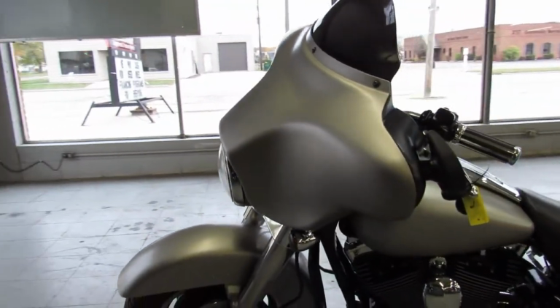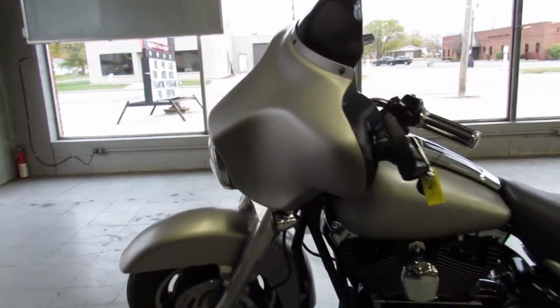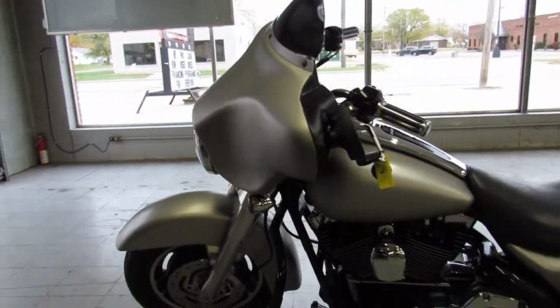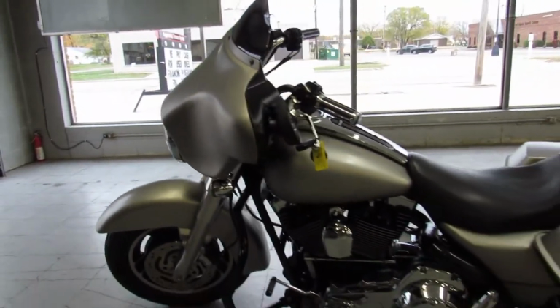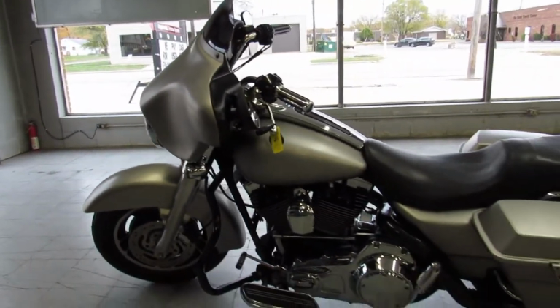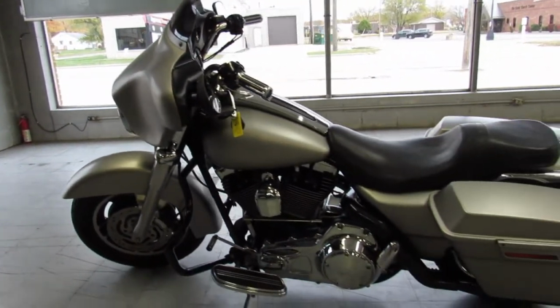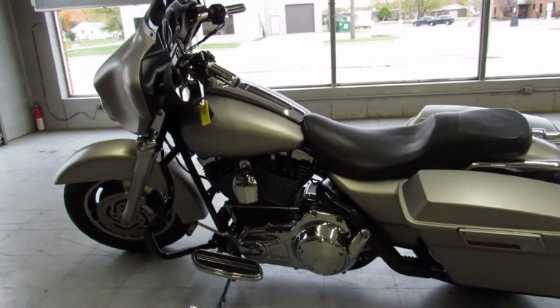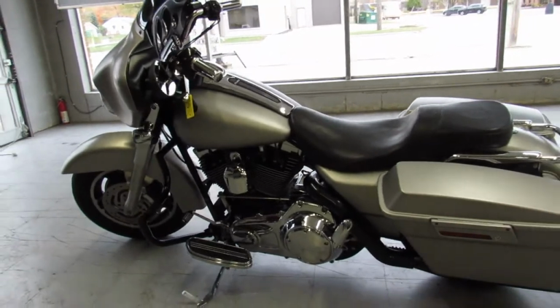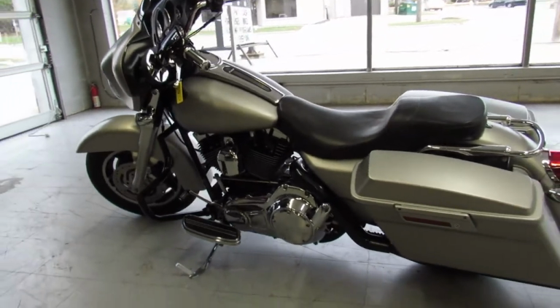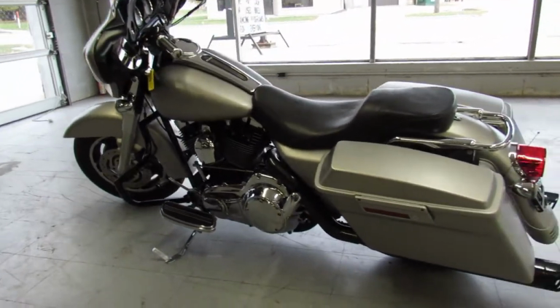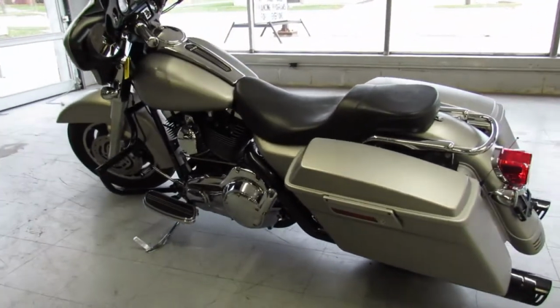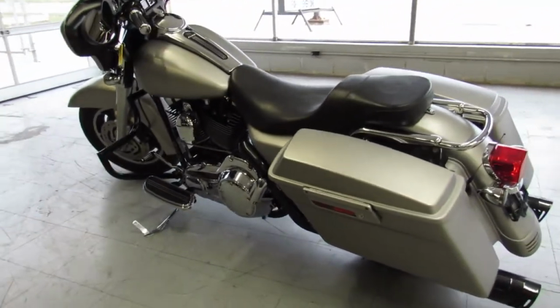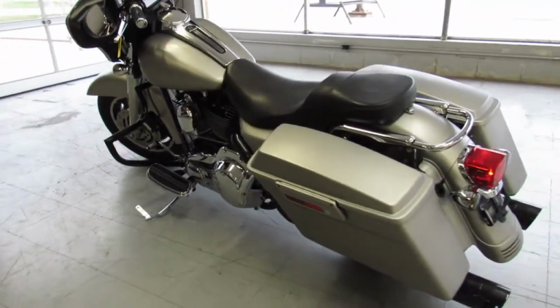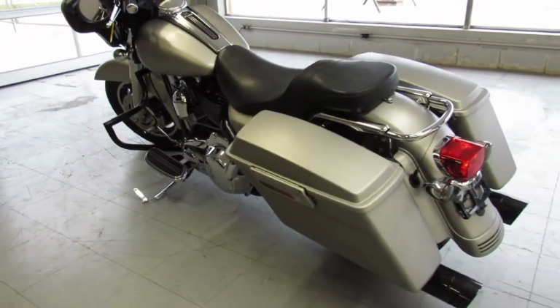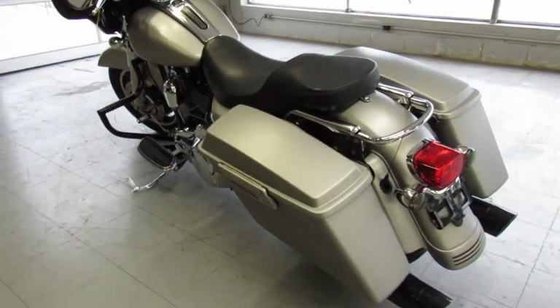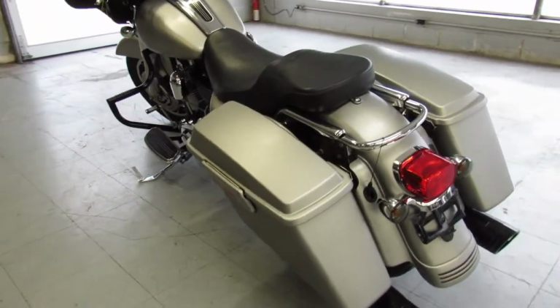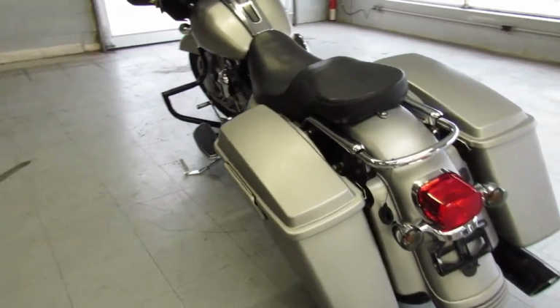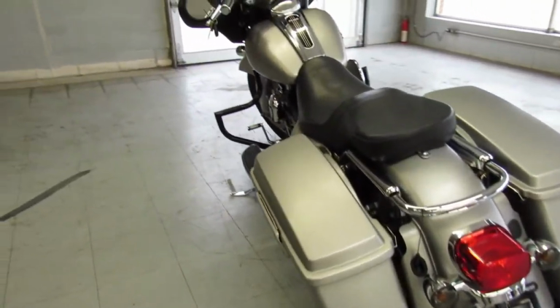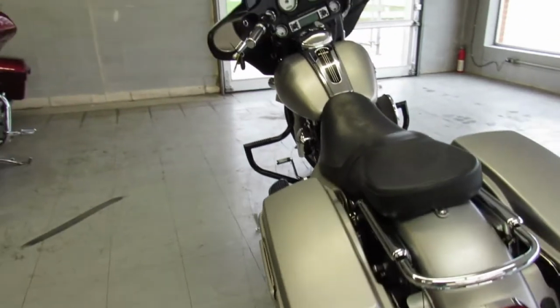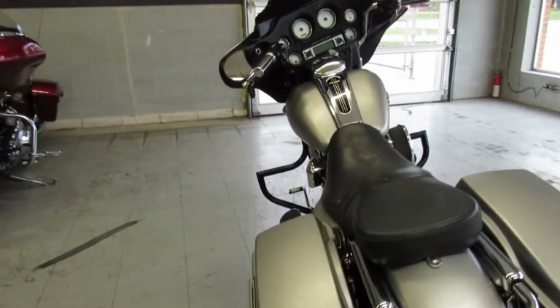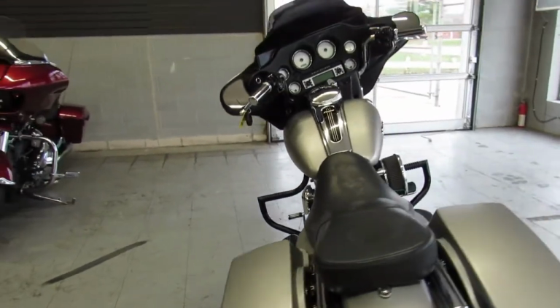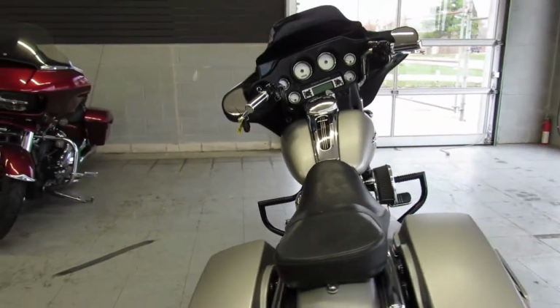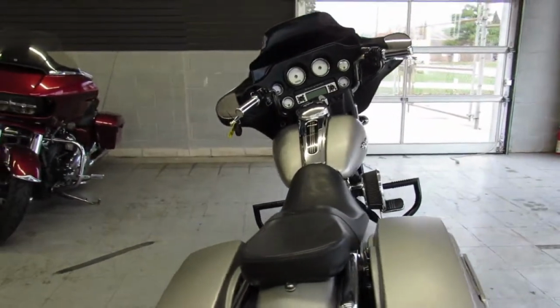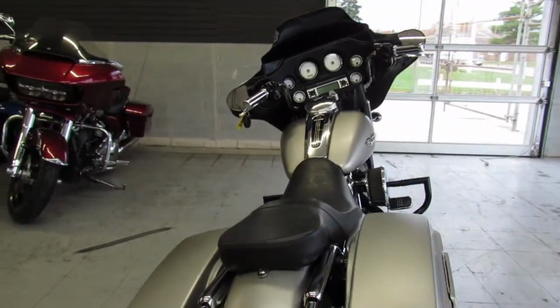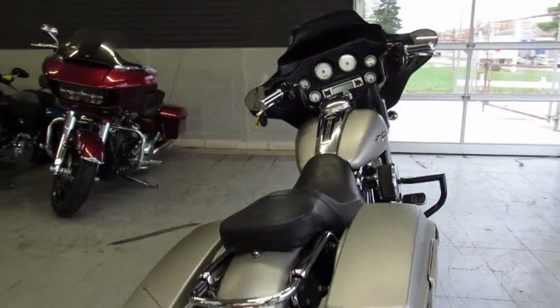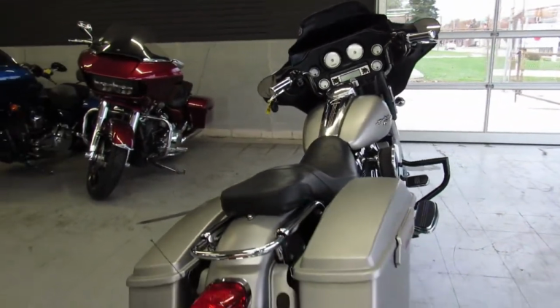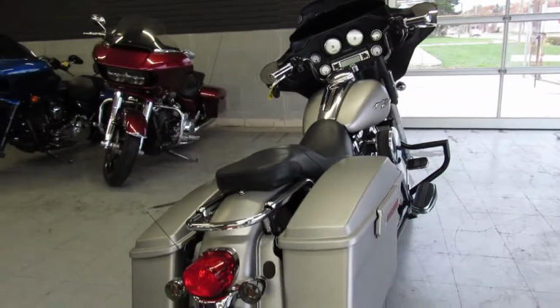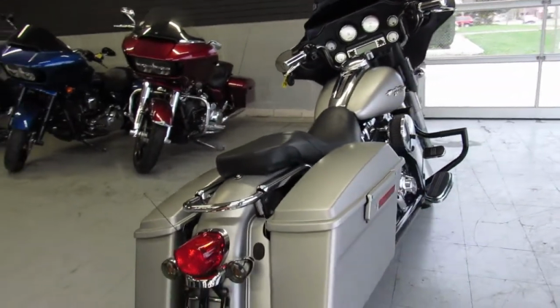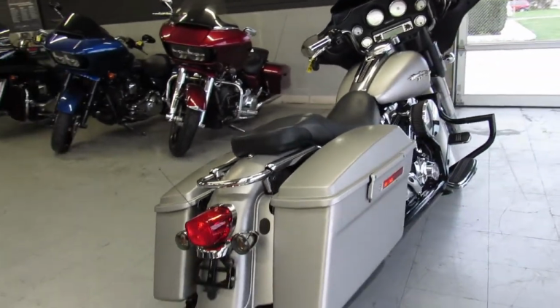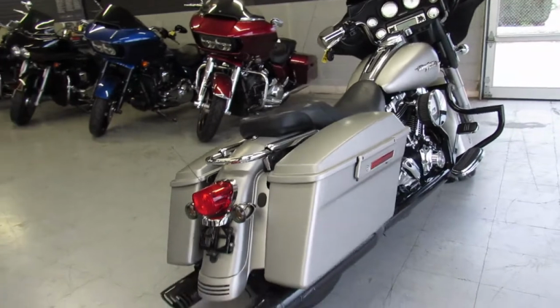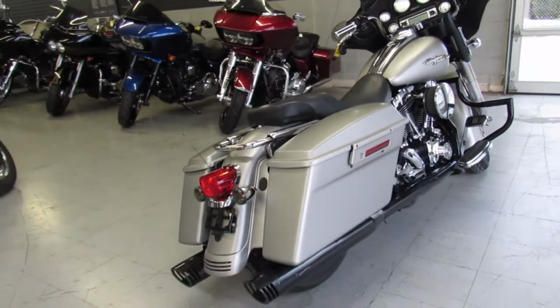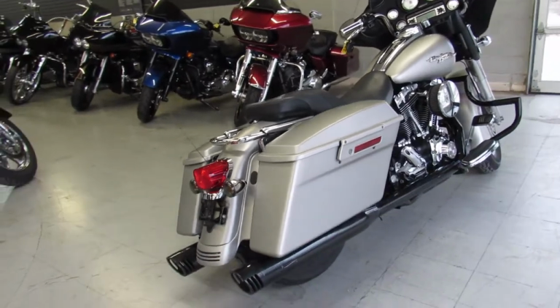Take a close look at this one, it is really really sharp. I just serviced it to dealership standards — all fluids changed and it's ready to ride. Crank up the radio and hit the open road on this super sharp Street Glide.